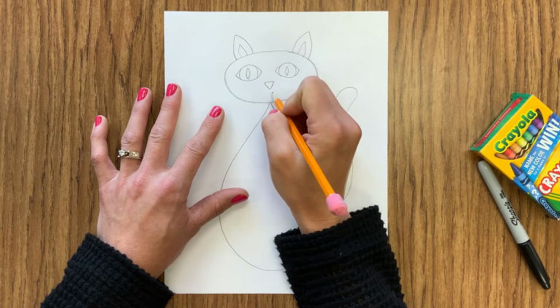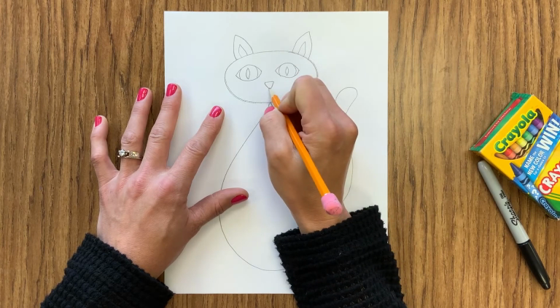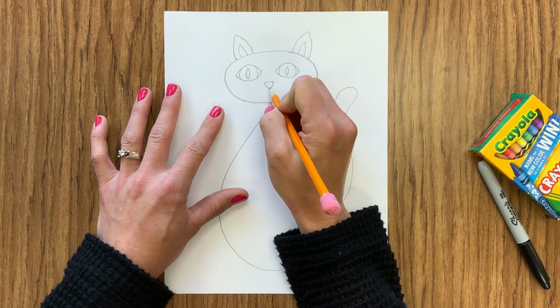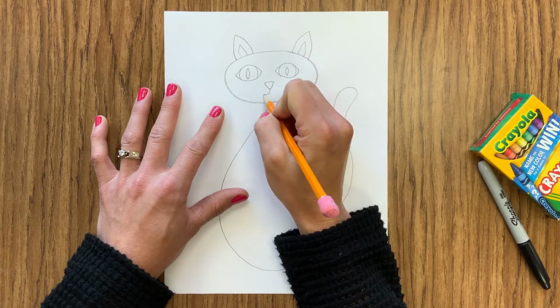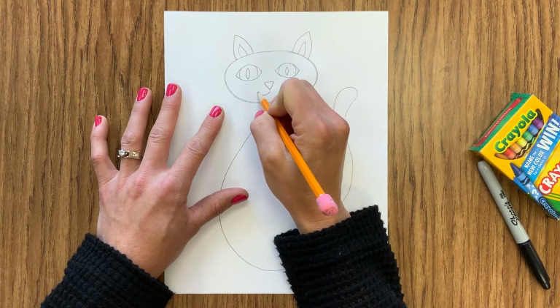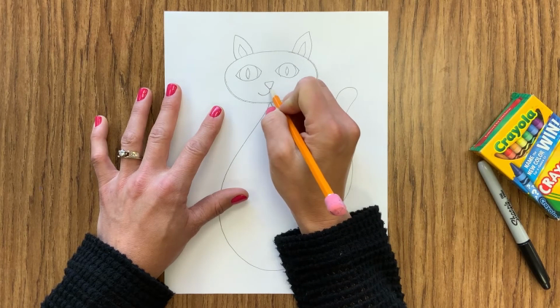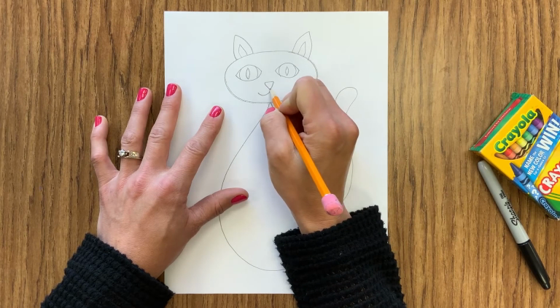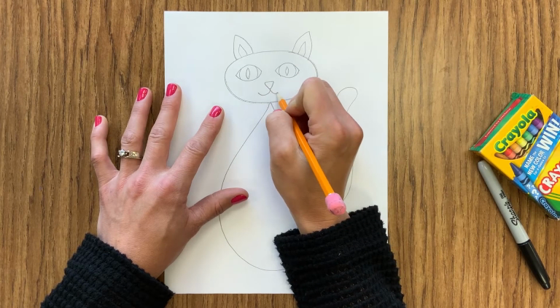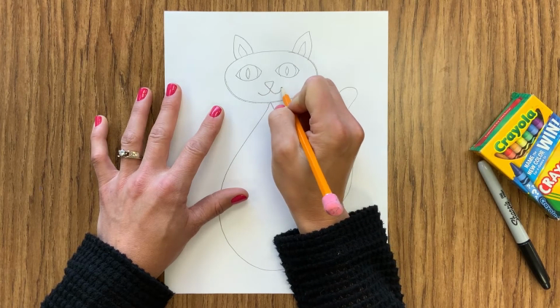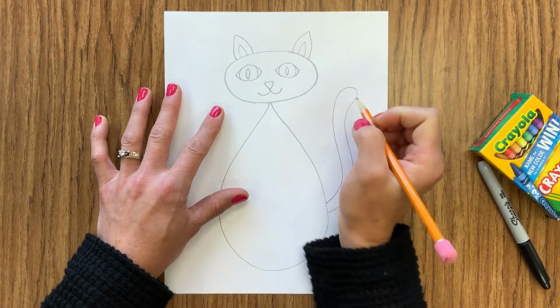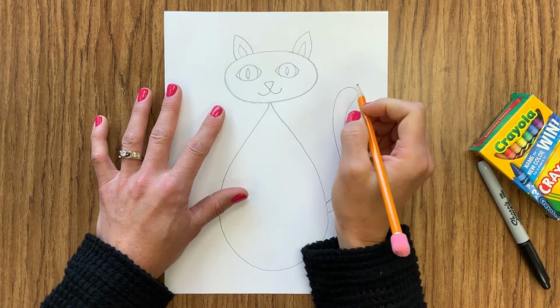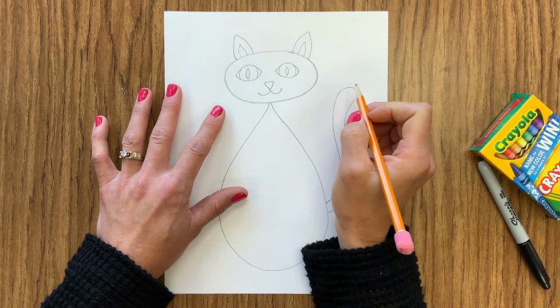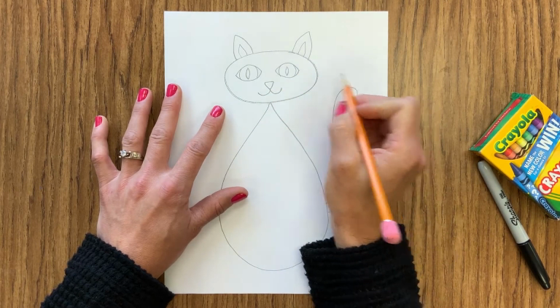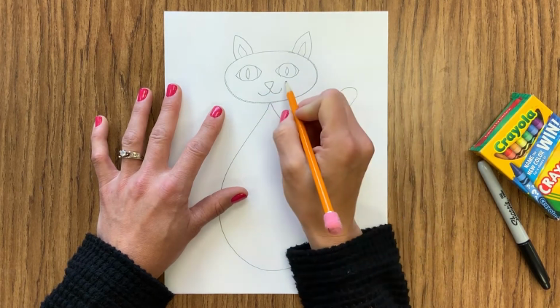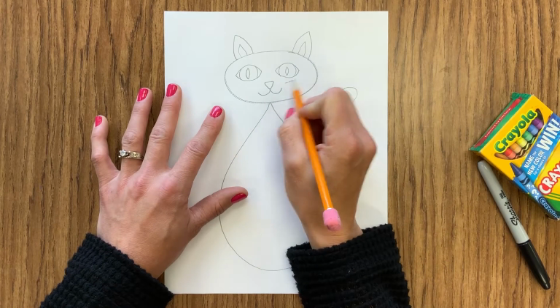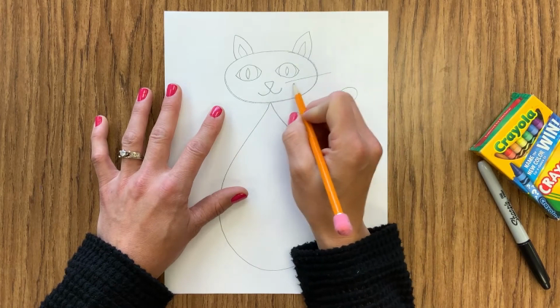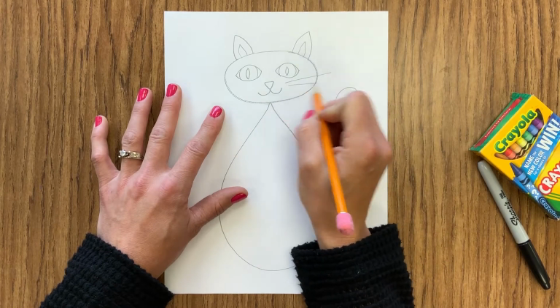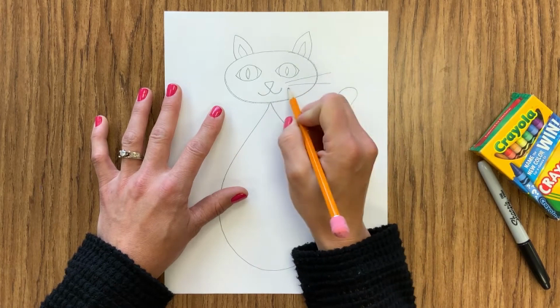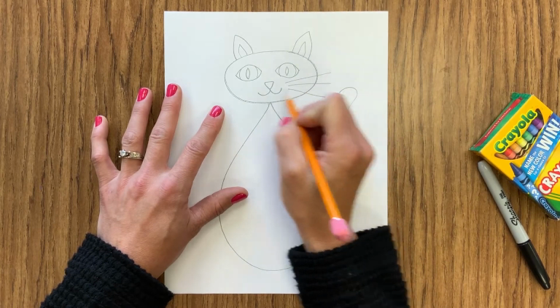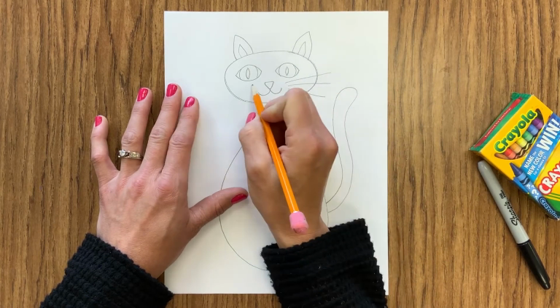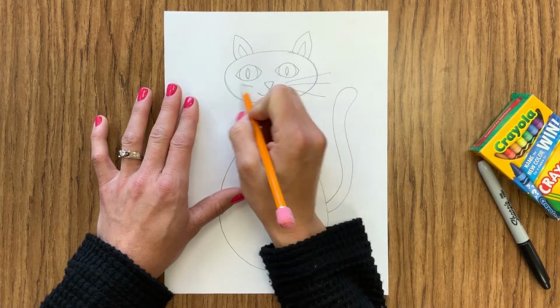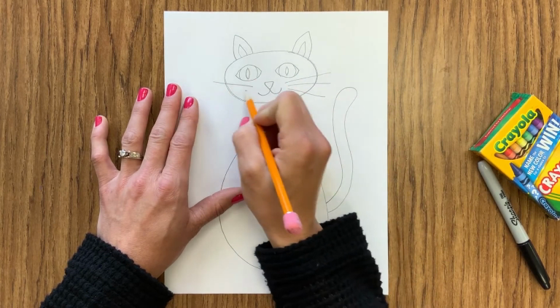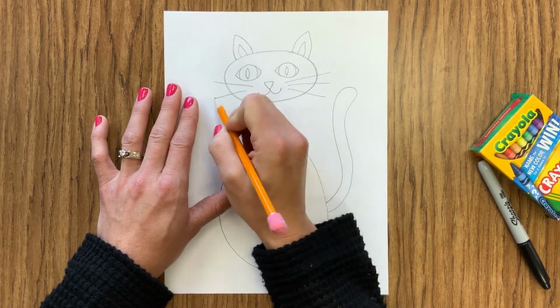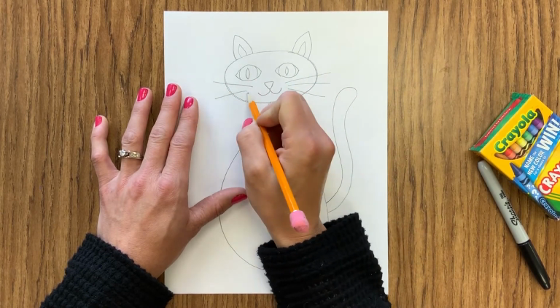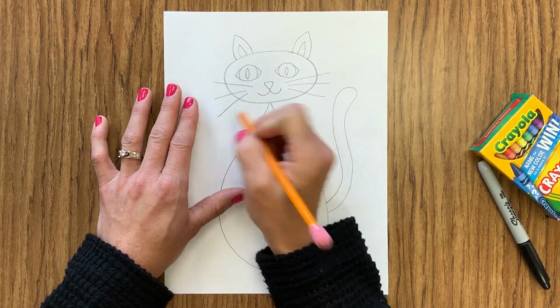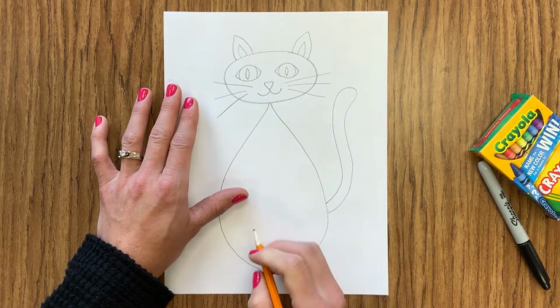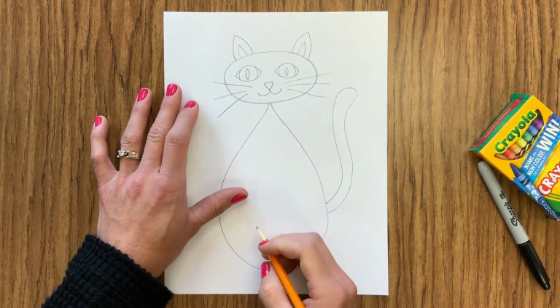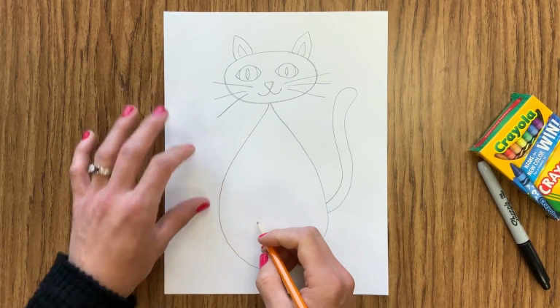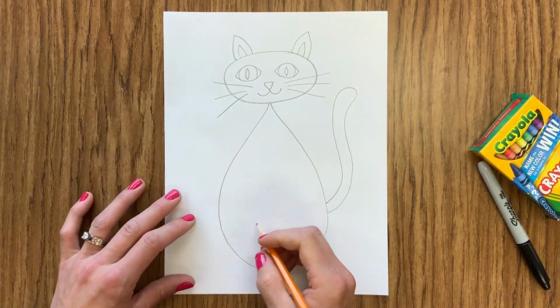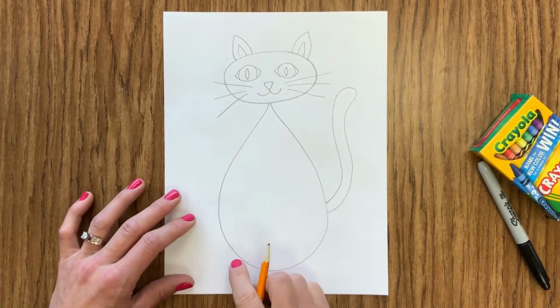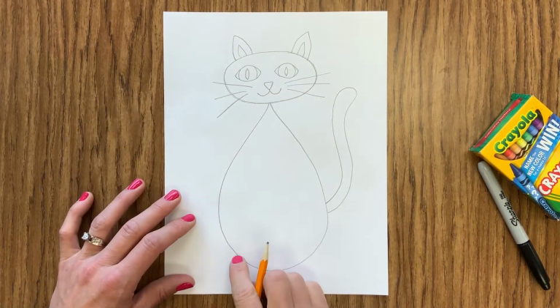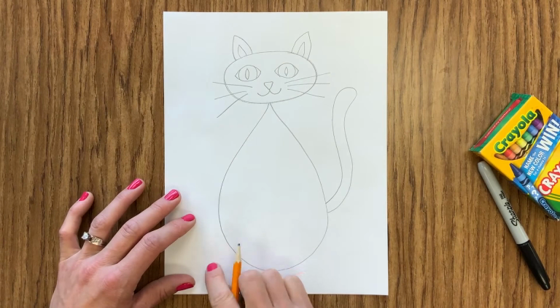Next I'm going to add an upside-down triangle for the nose and then two curved lines for my mouth. Lastly up here I'm going to add my whiskers.